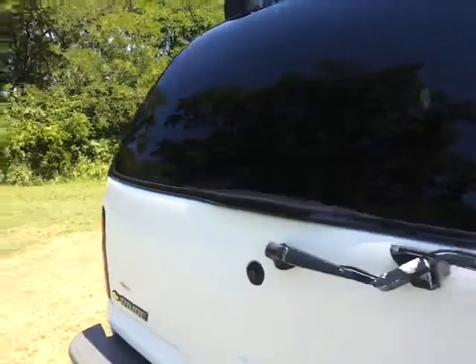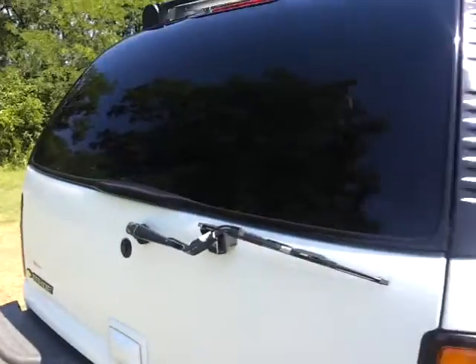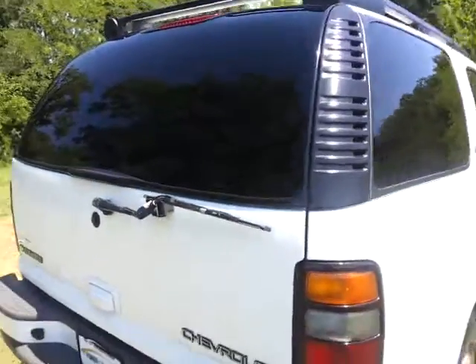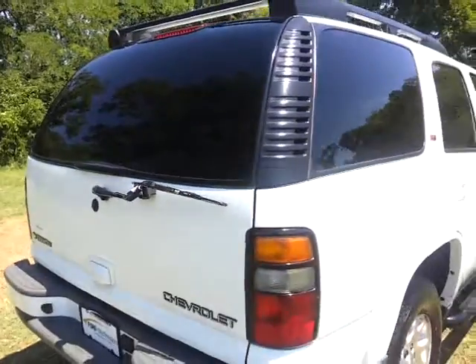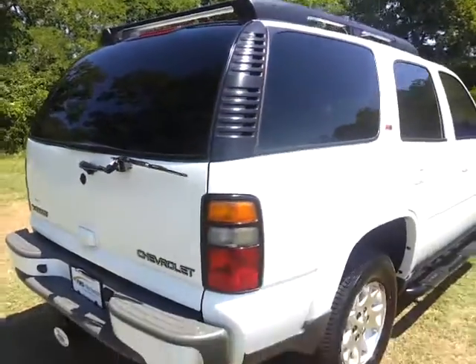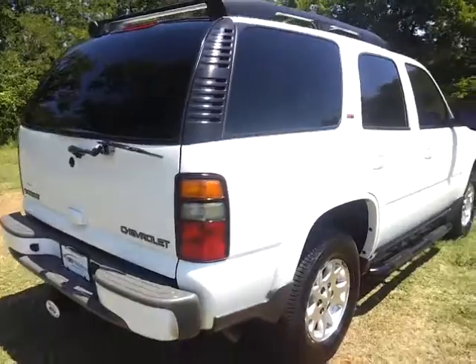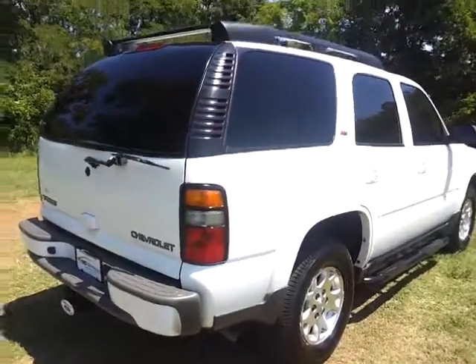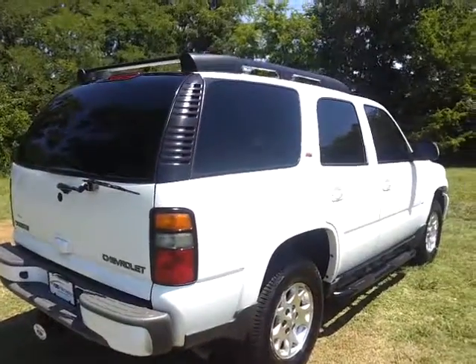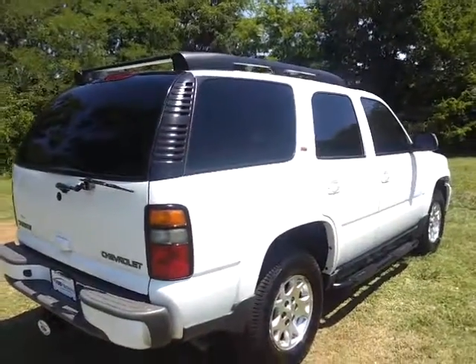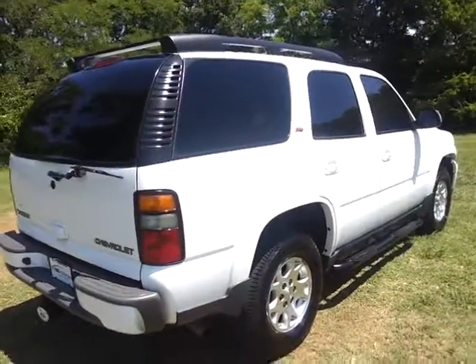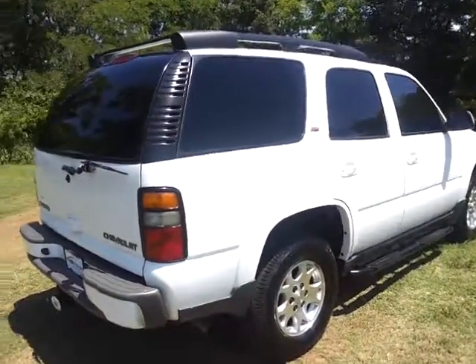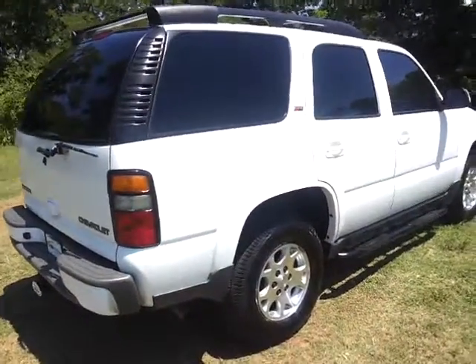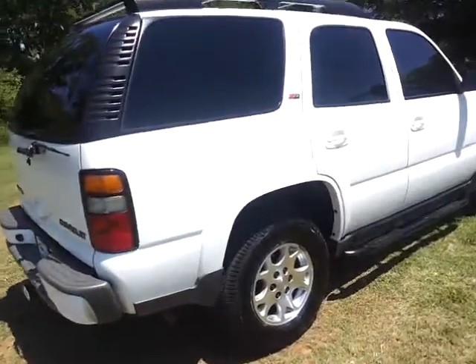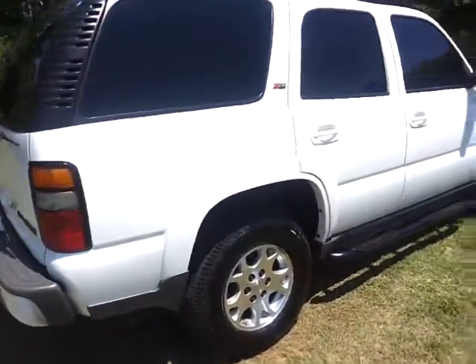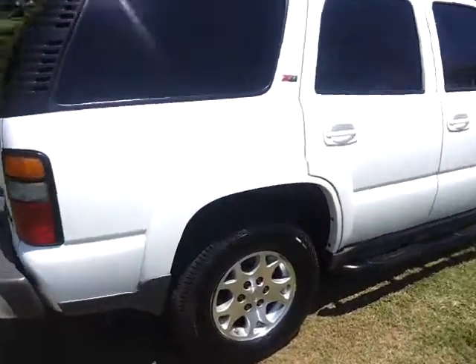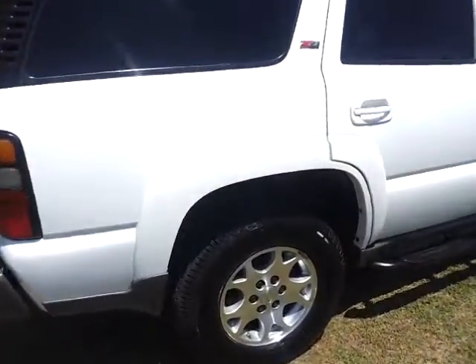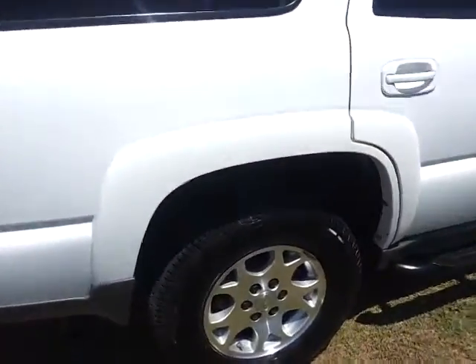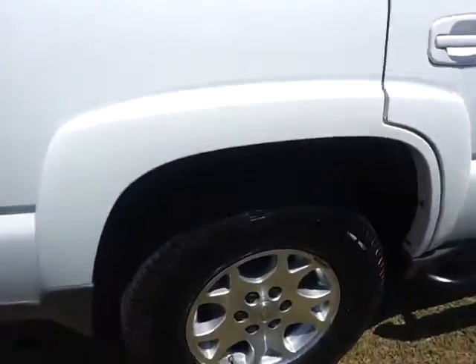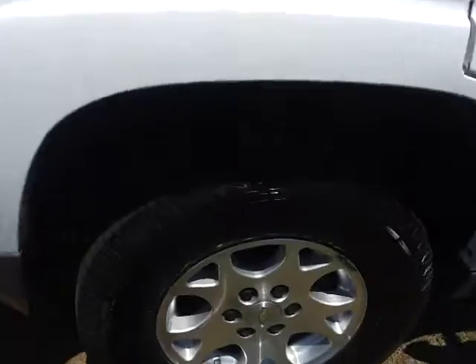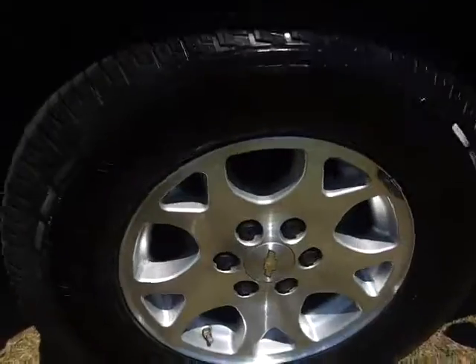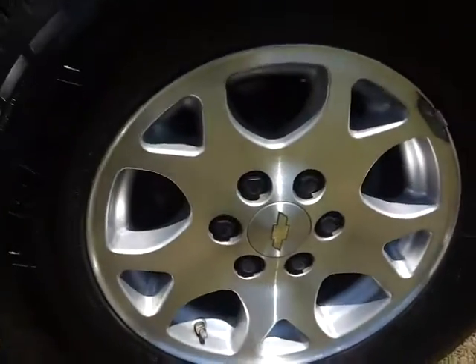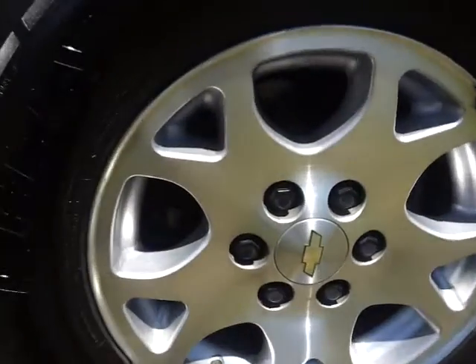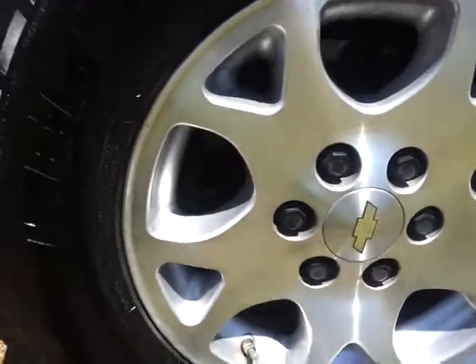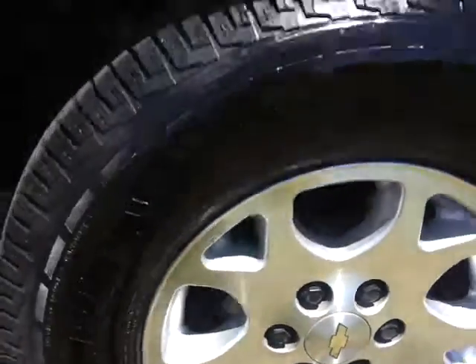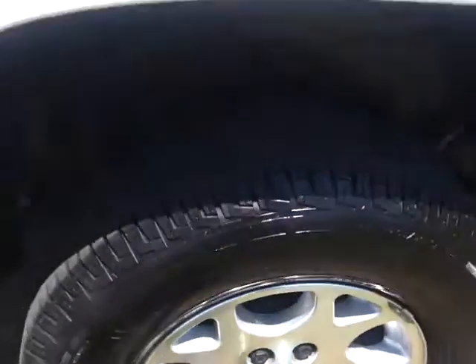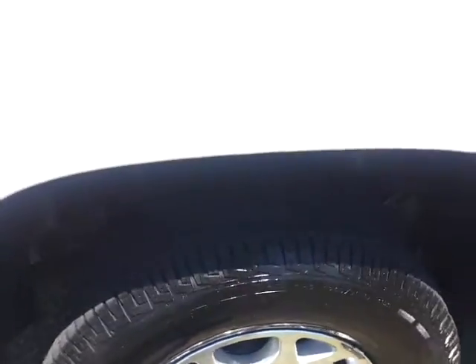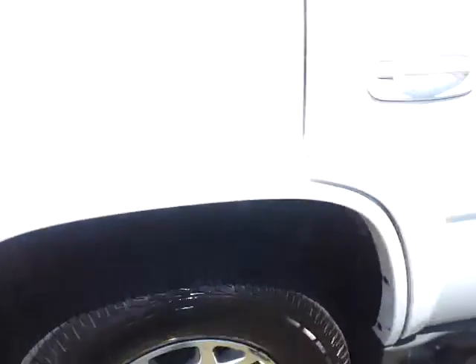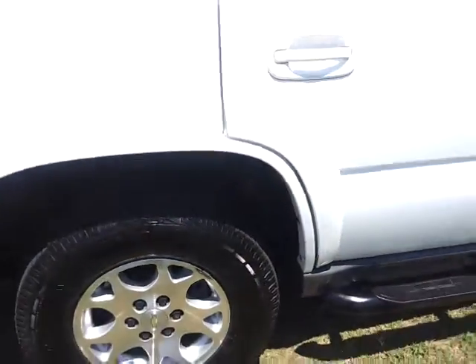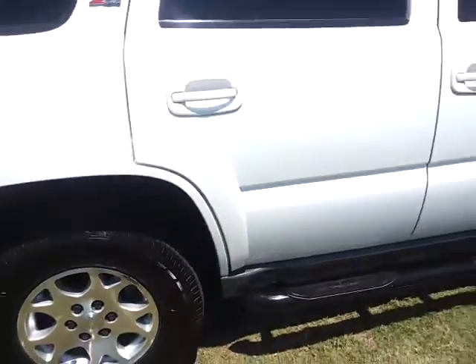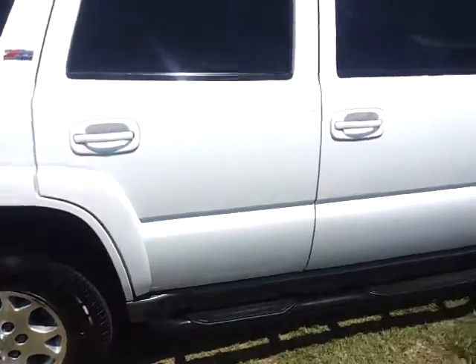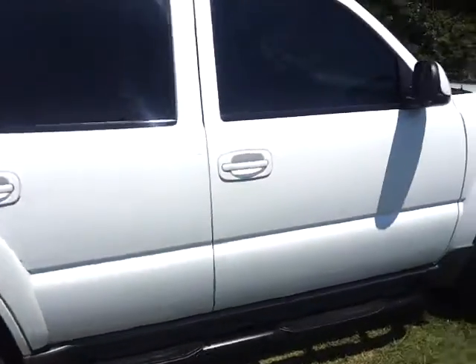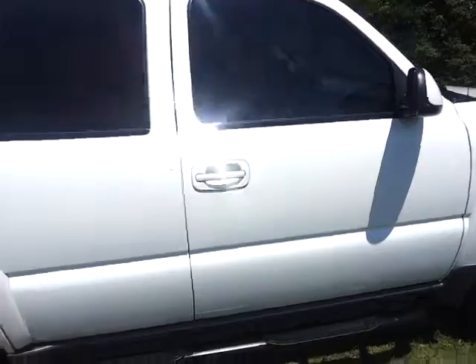We welcome business from anywhere, and I mean anywhere. This is what you're looking for. Southern vehicle — no rust.